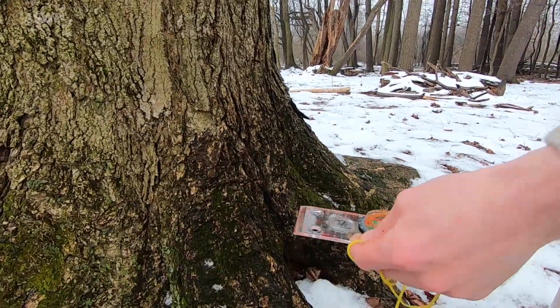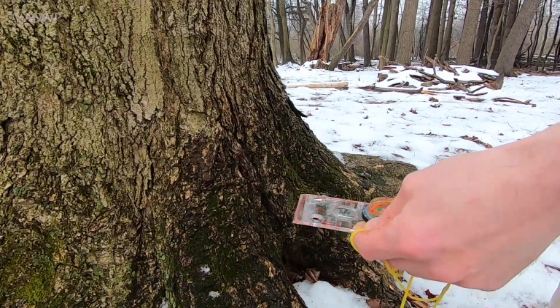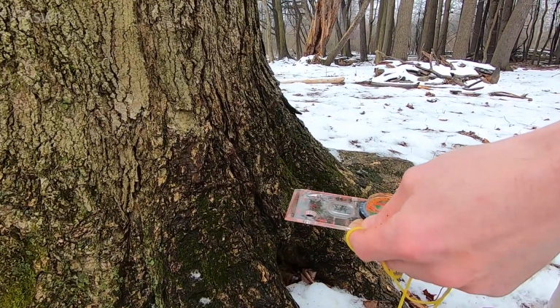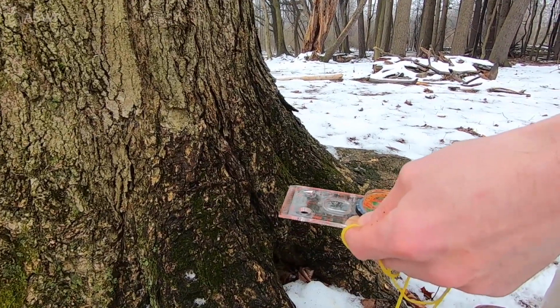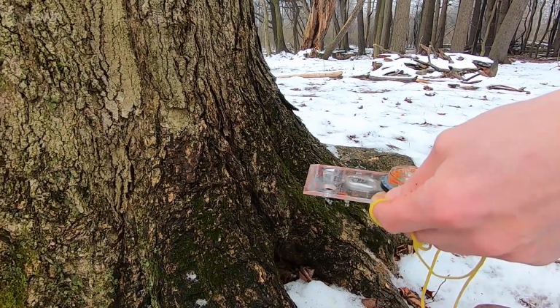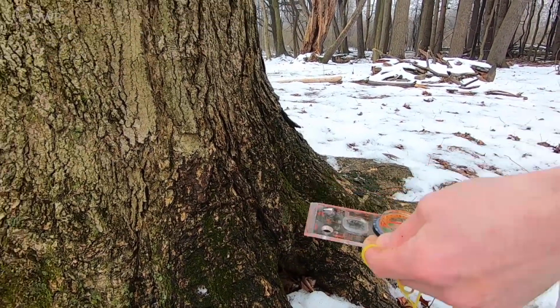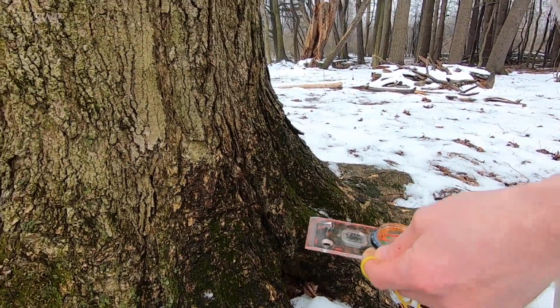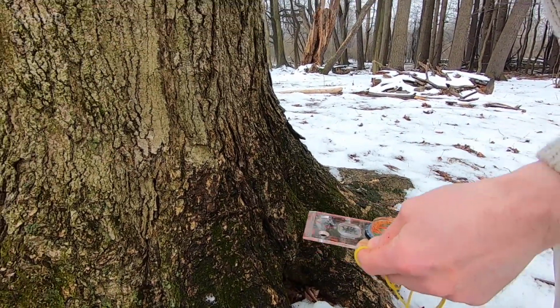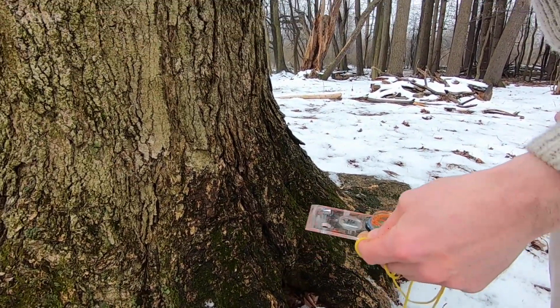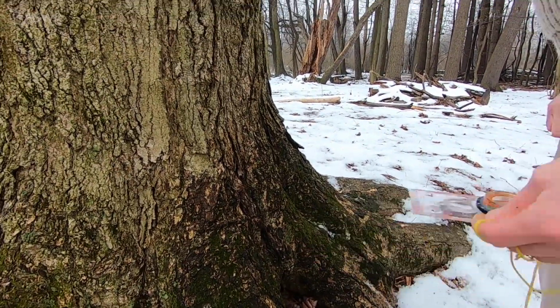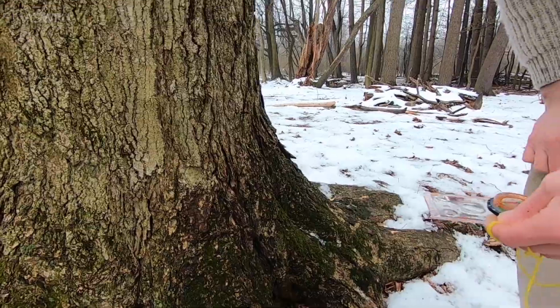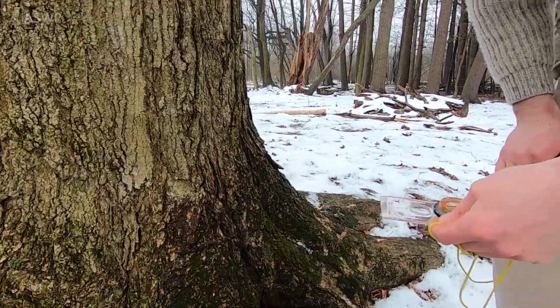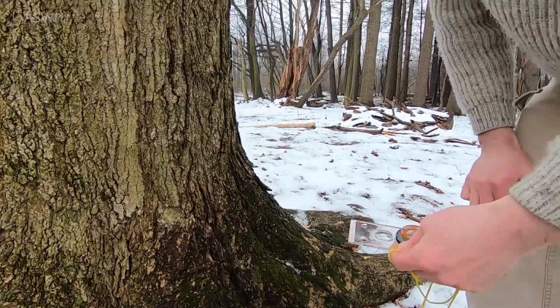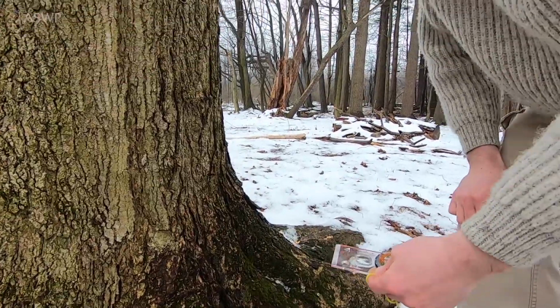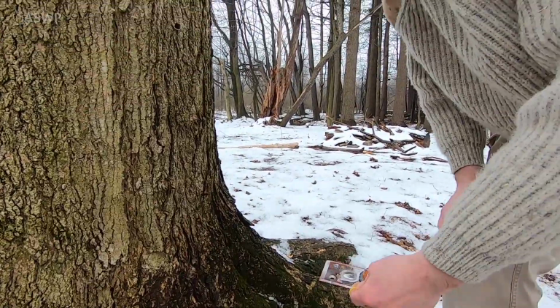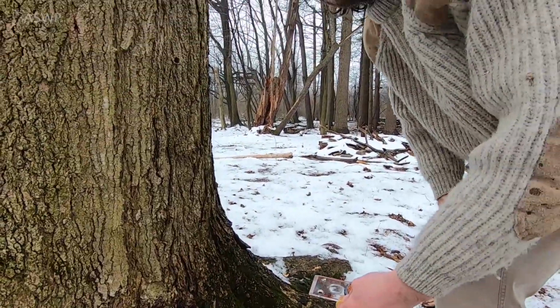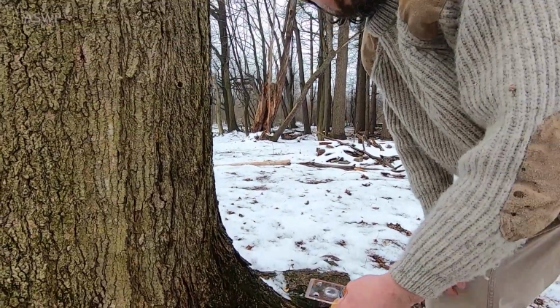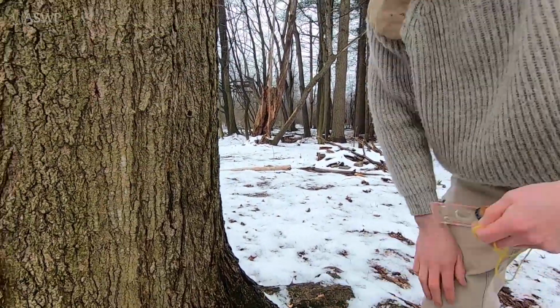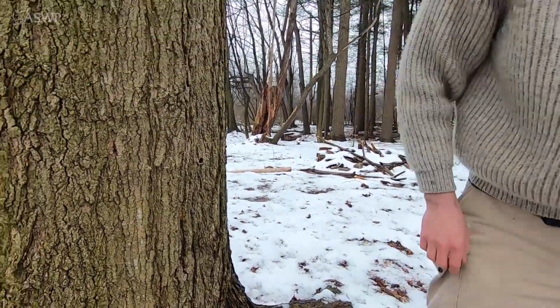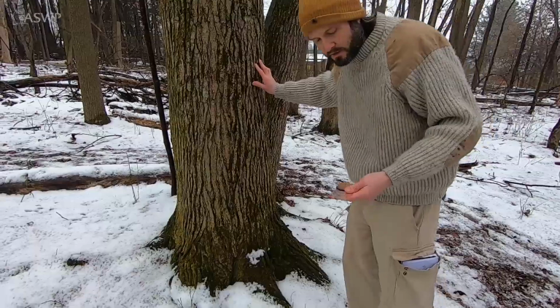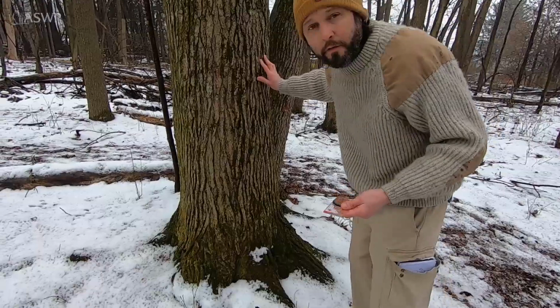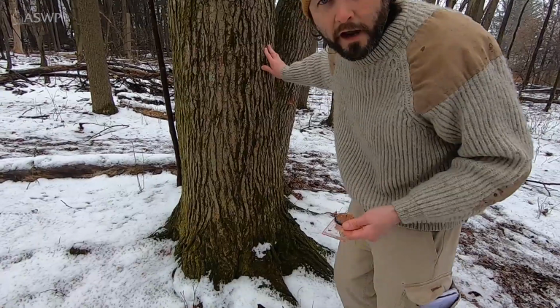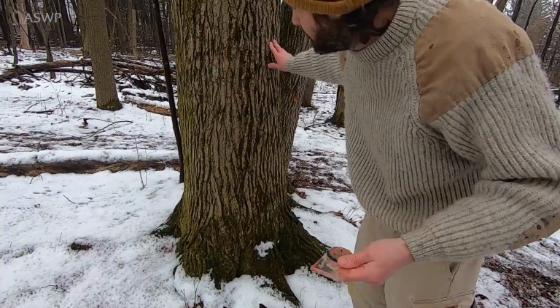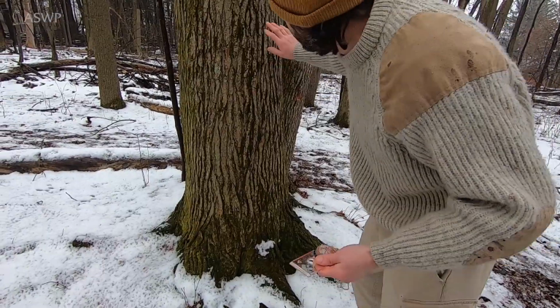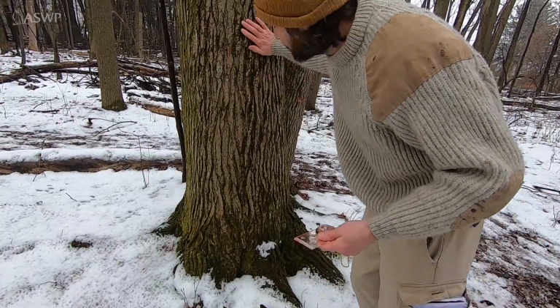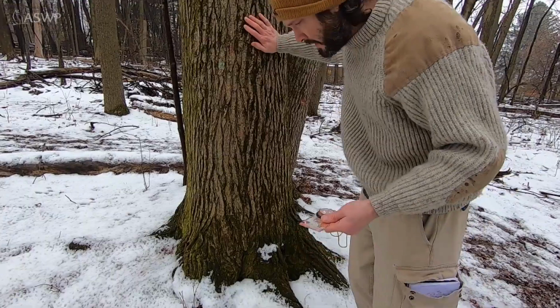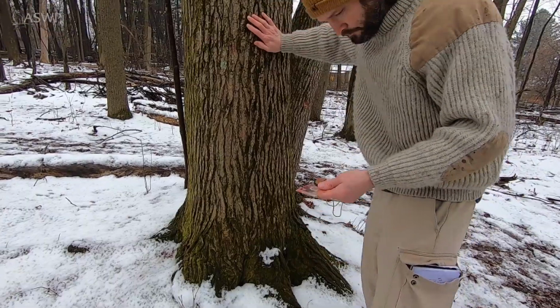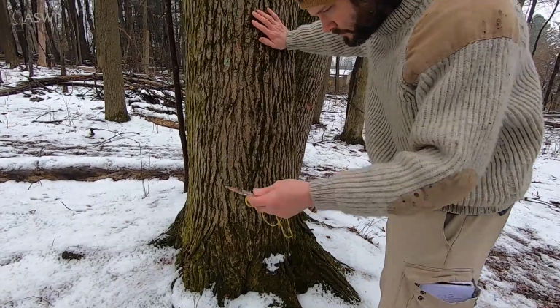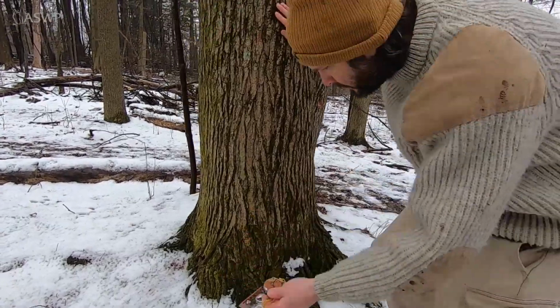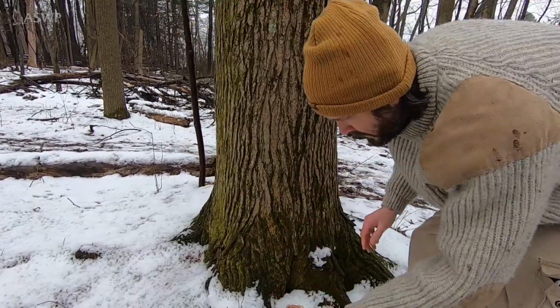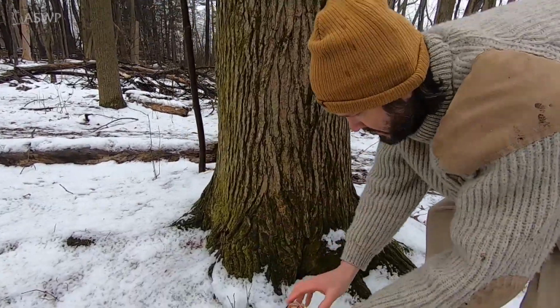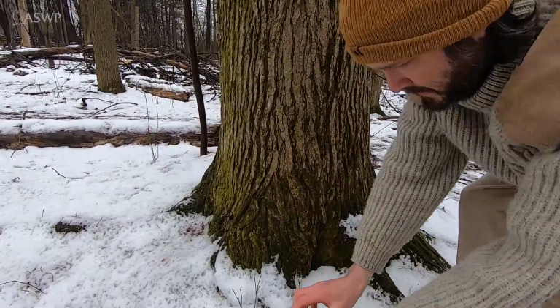Being good scientists, we can't just use one data point. Let's go check out another tree. Here we are at another tree — here's a sweet gum. Orient my compass.